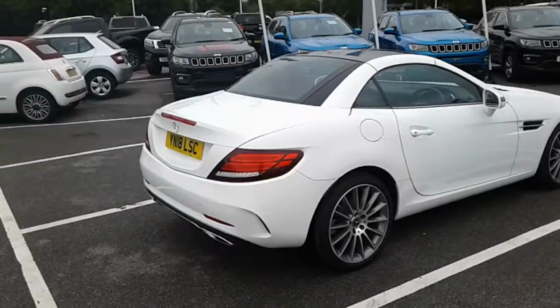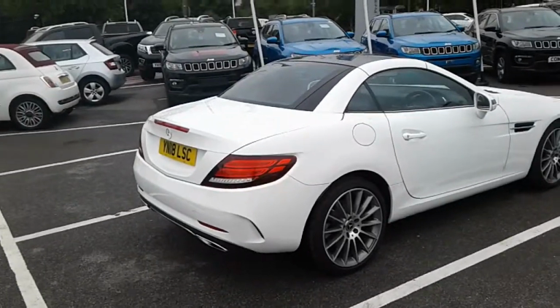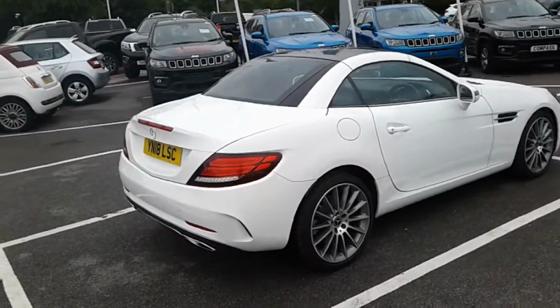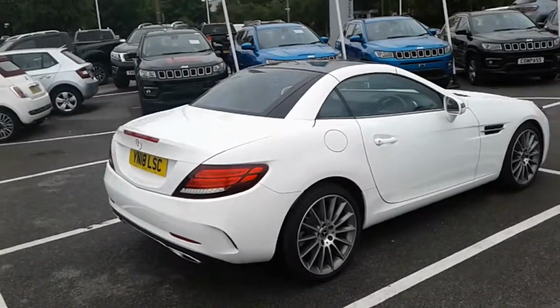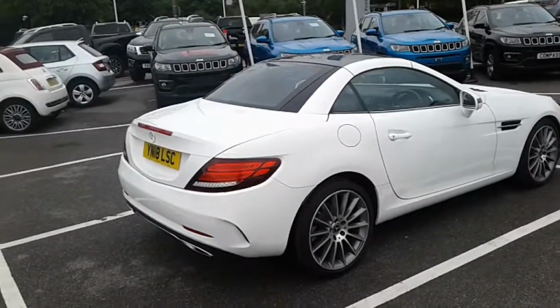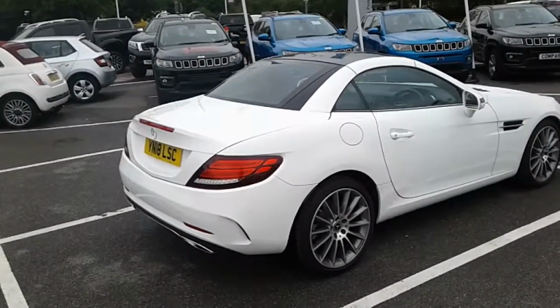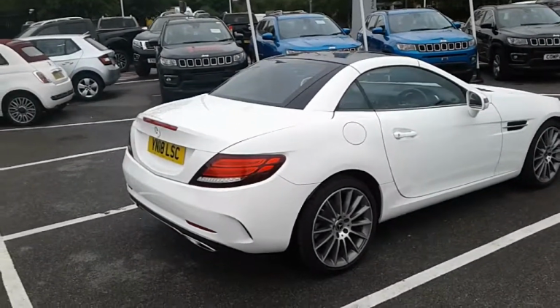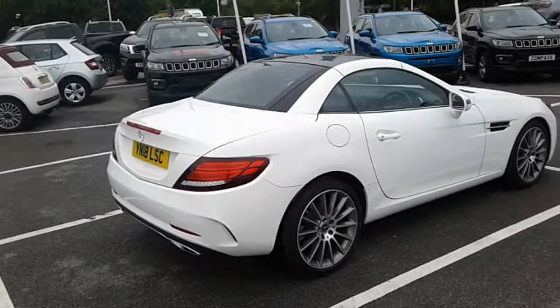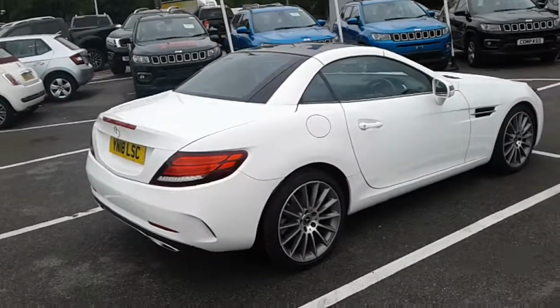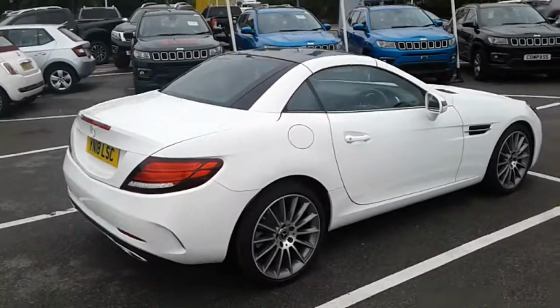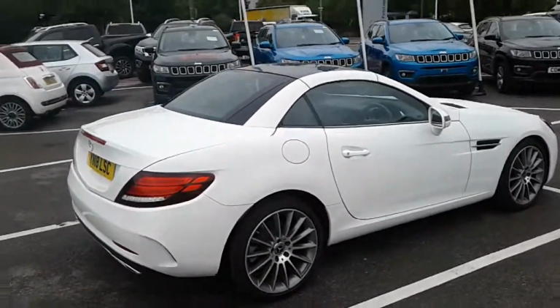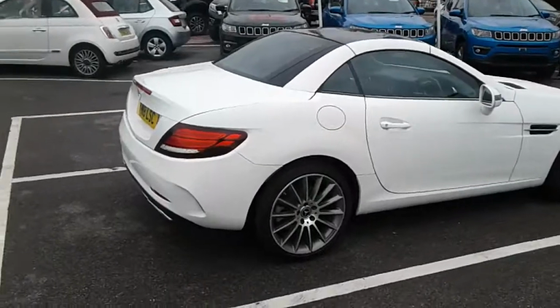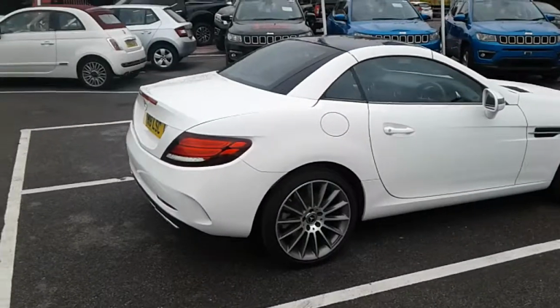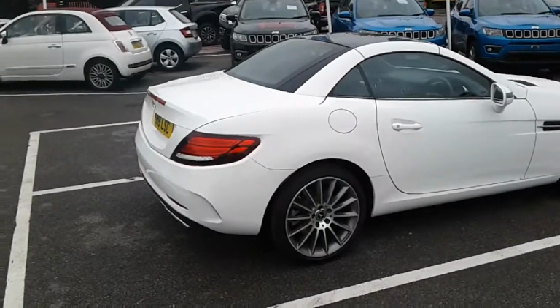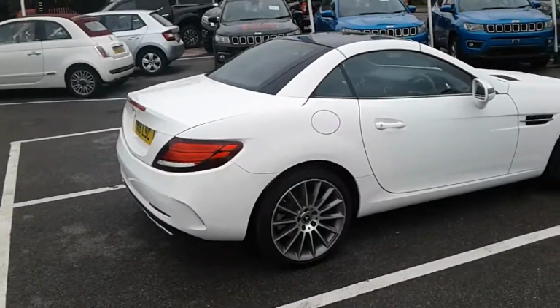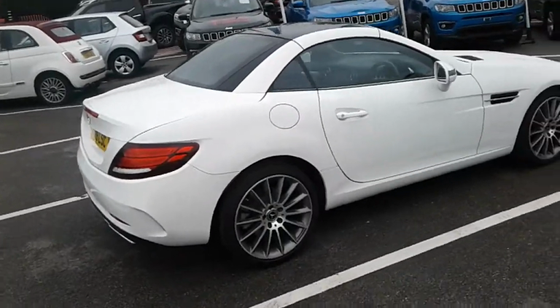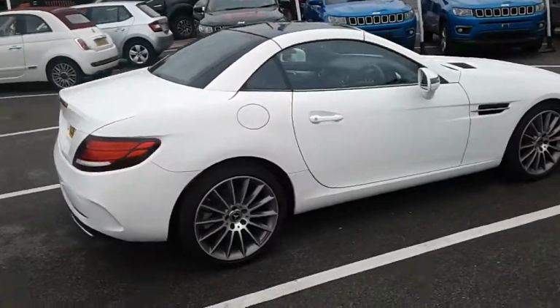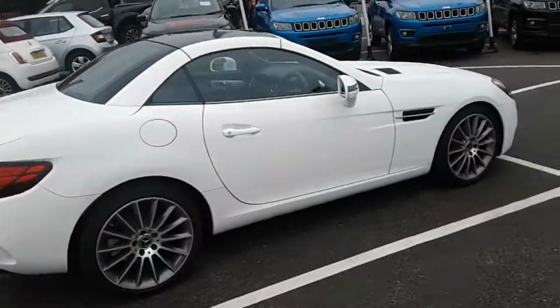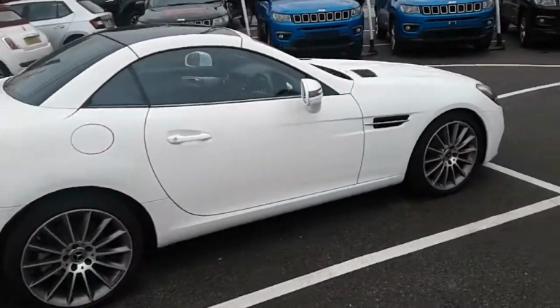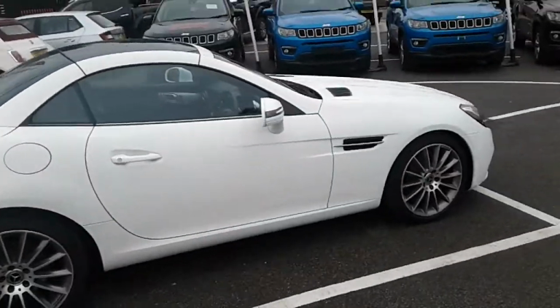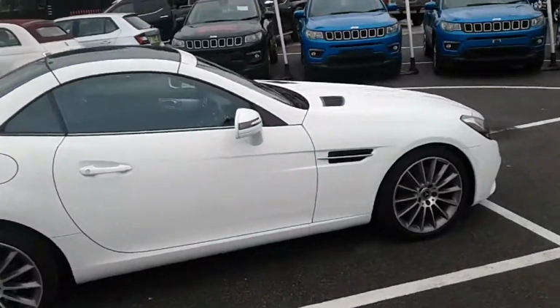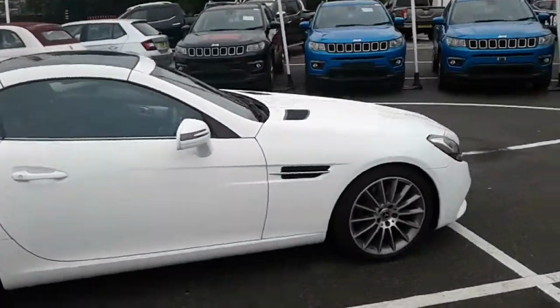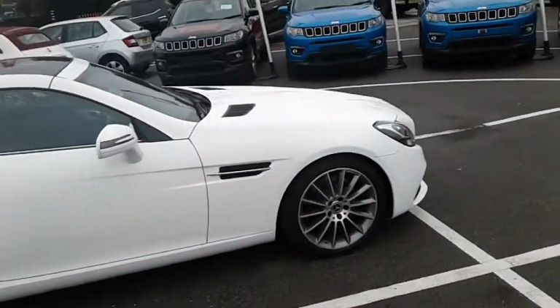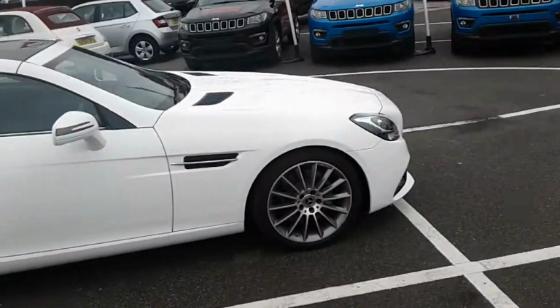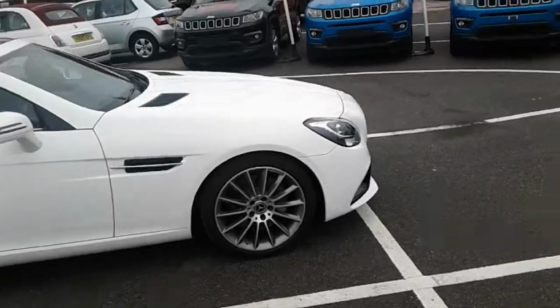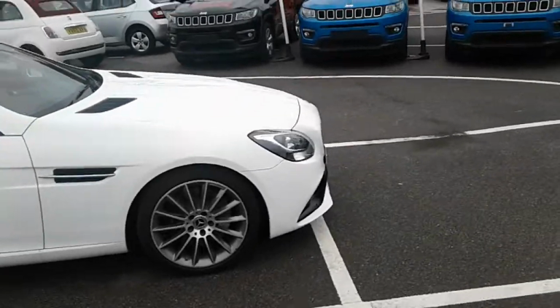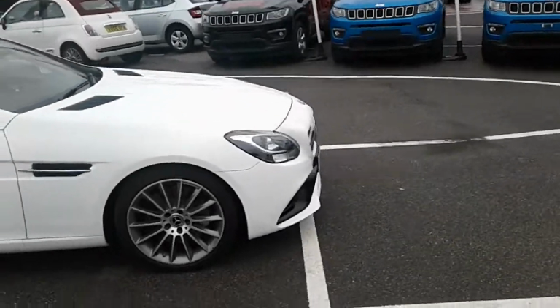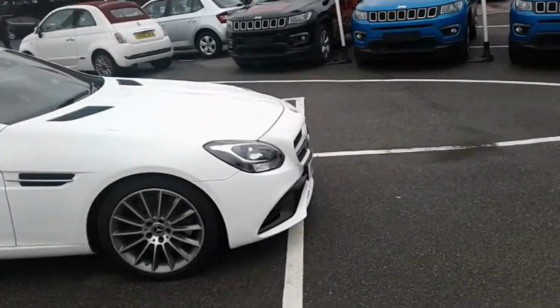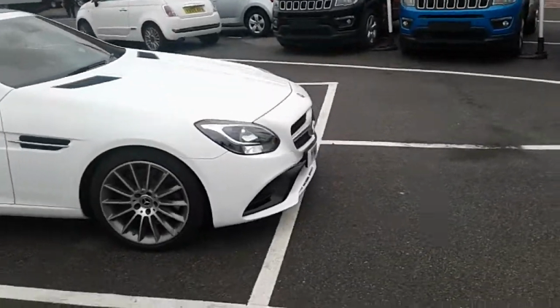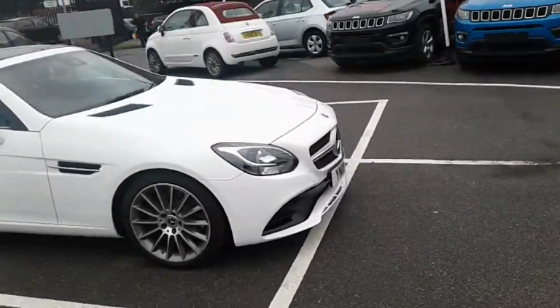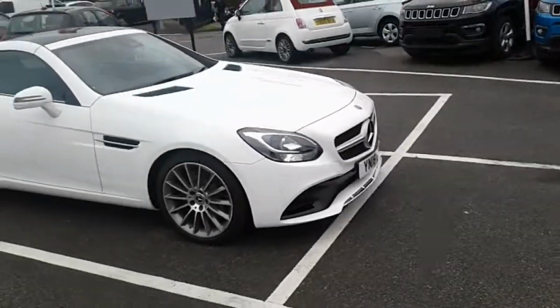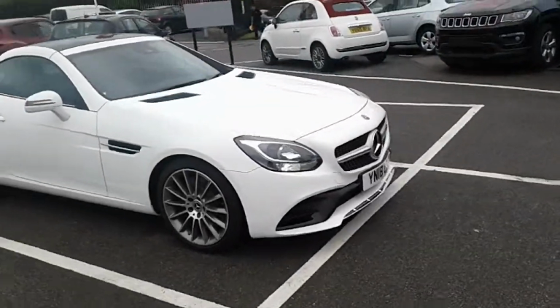Hi, welcome to Metaca Barnsley here with a 2018 Mercedes-Benz SLC Roadster. This comes within the AMG line. It comes with a 1.6 litre petrol engine which produces 156bhp.